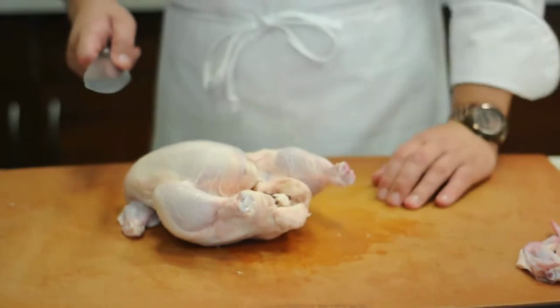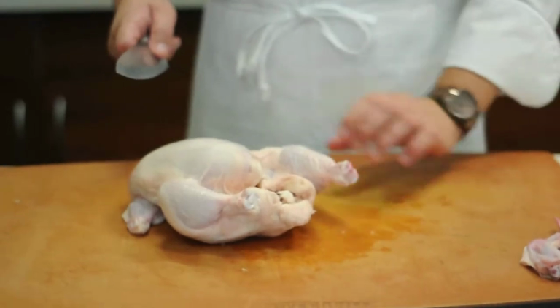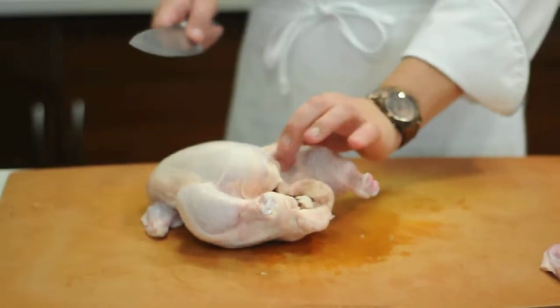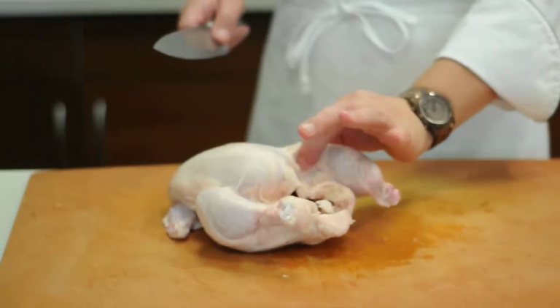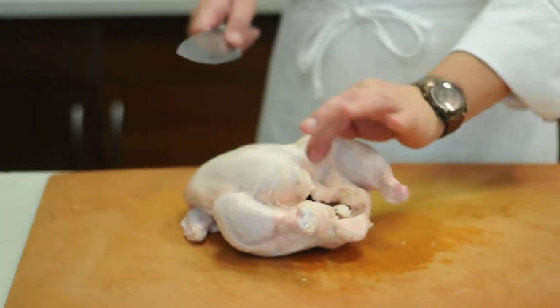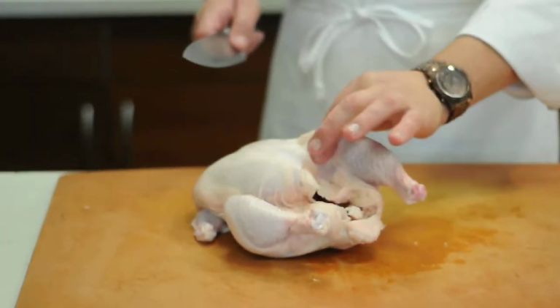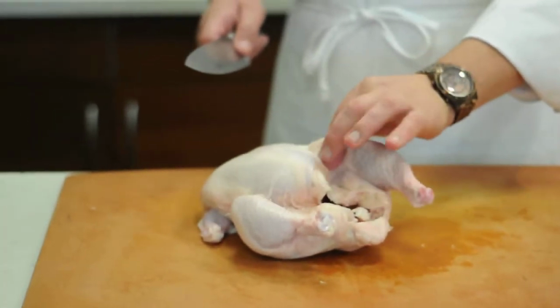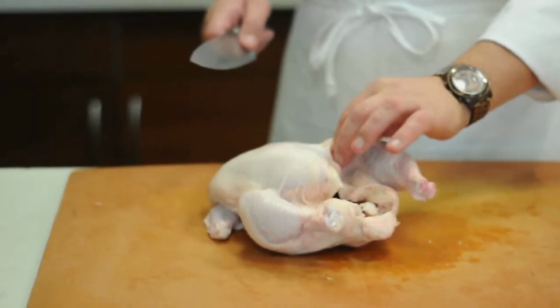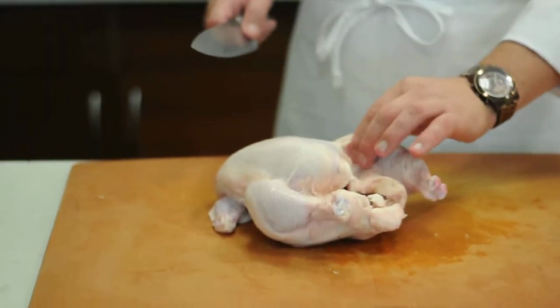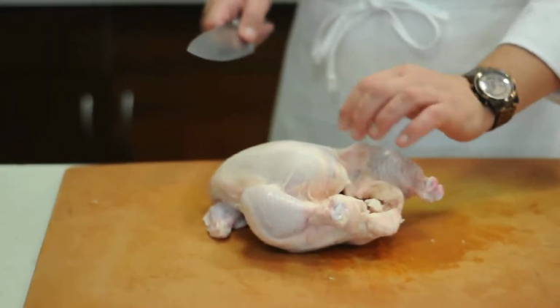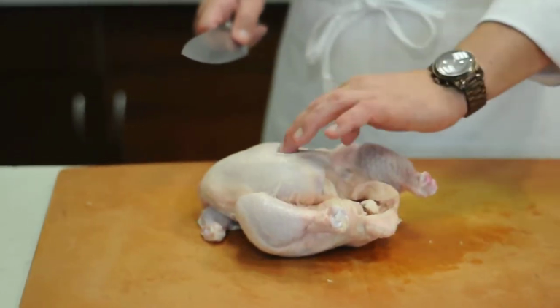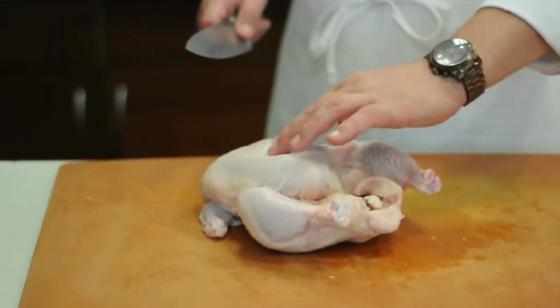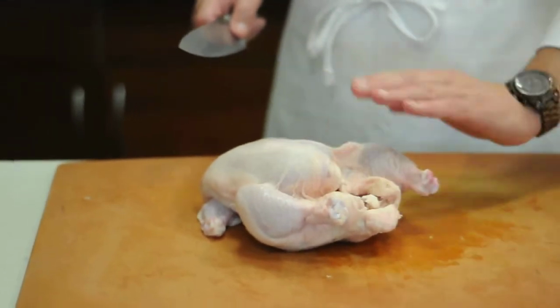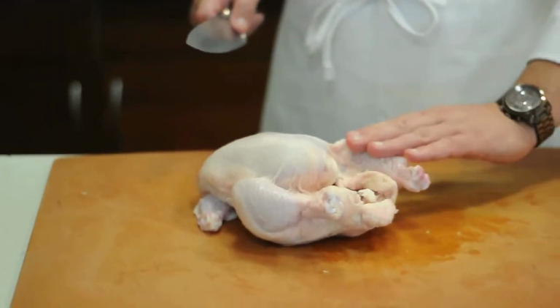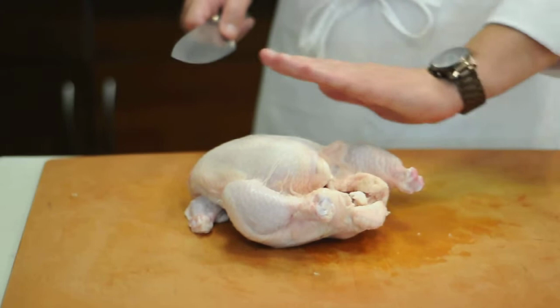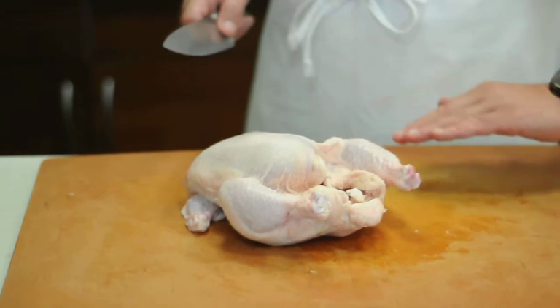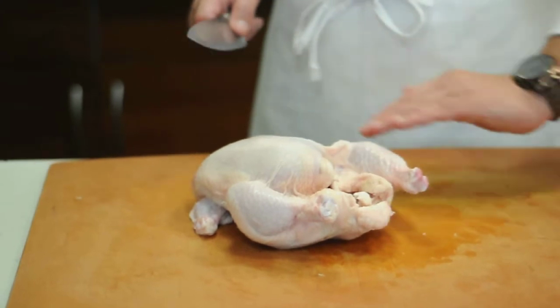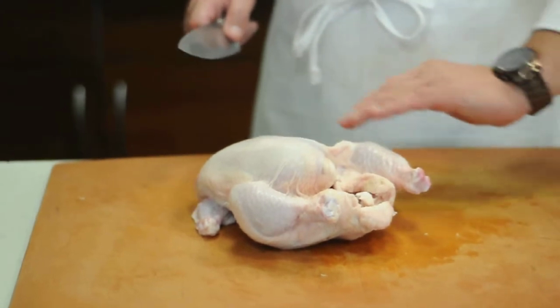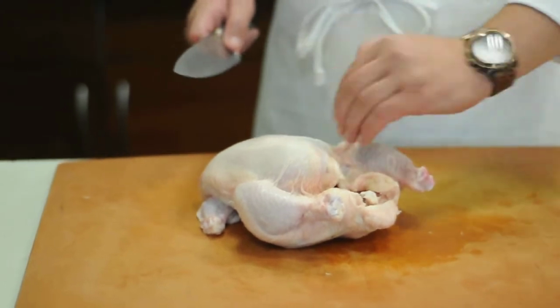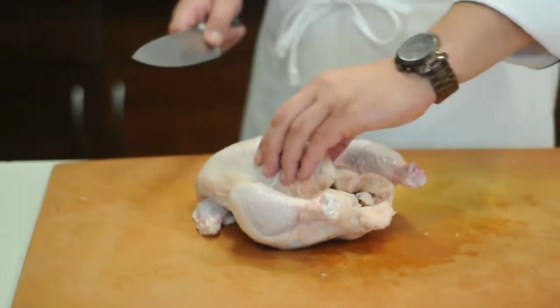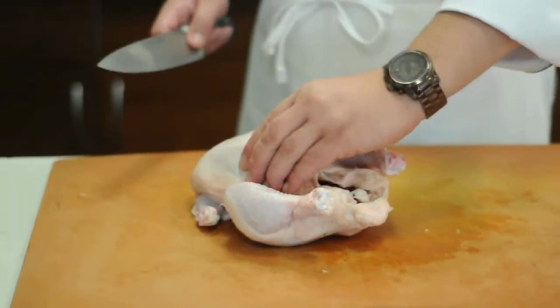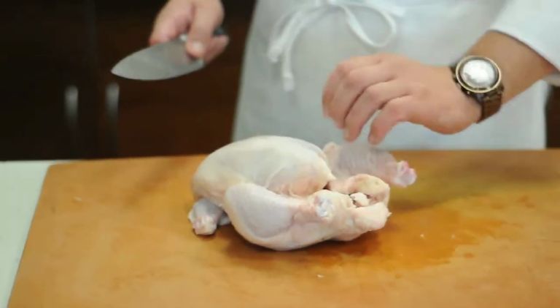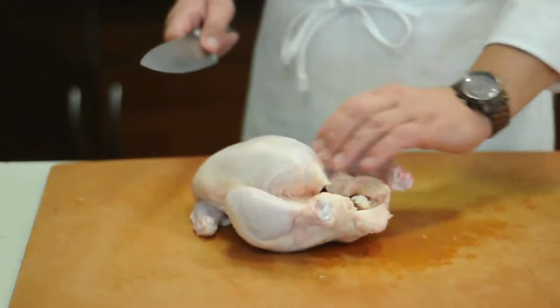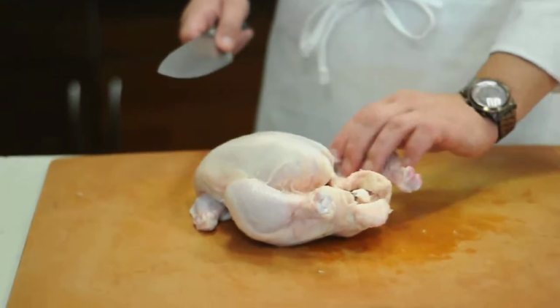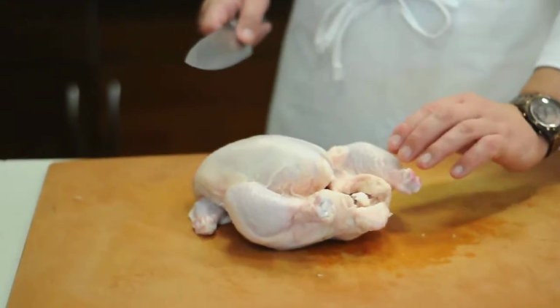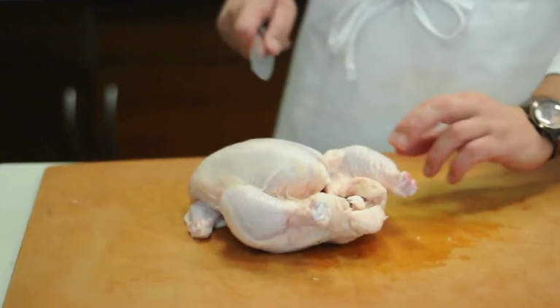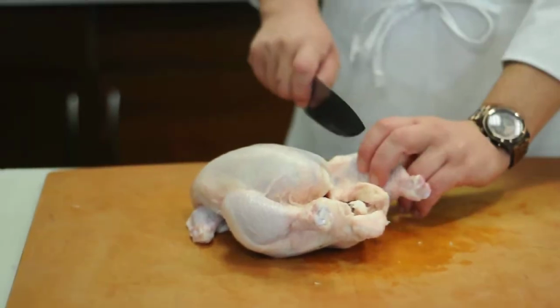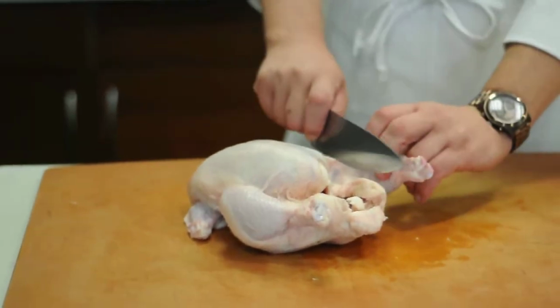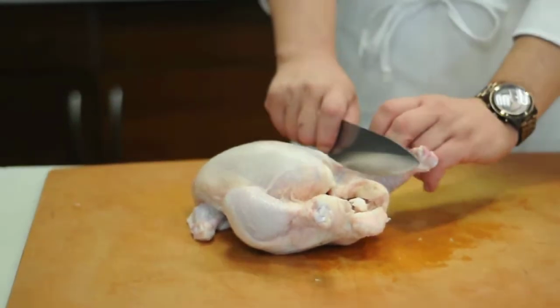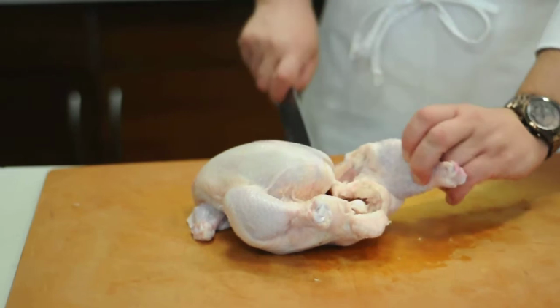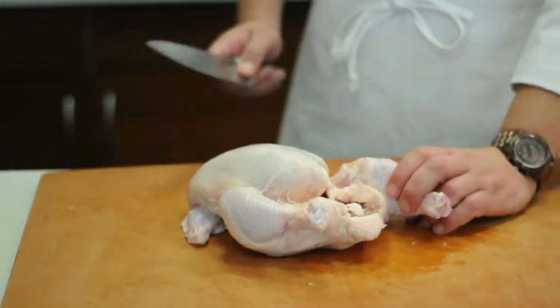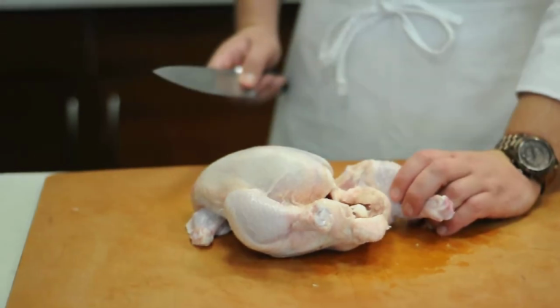Then you want to take this little skin right here in between the breast and the leg, and you want to err on the side of the leg so that you don't cut the skin from the breast, because you want that on there for later. Just get a little cut right through there.